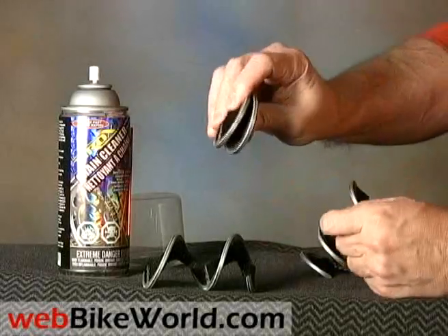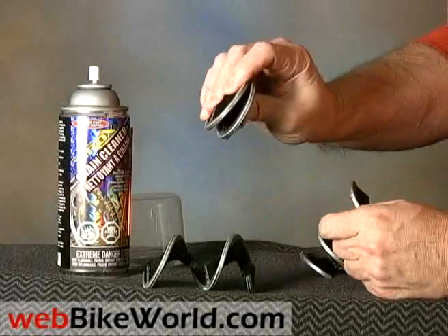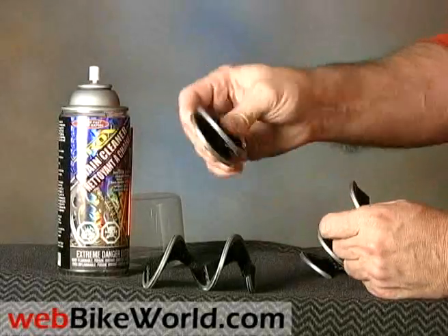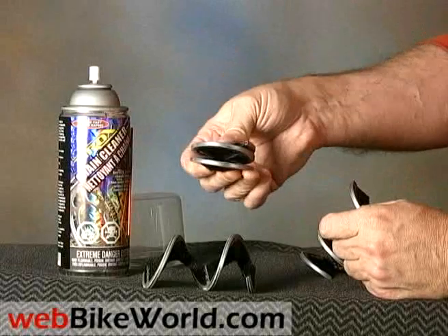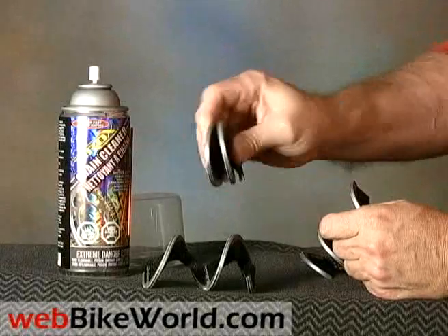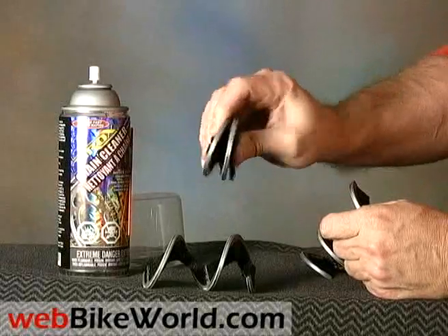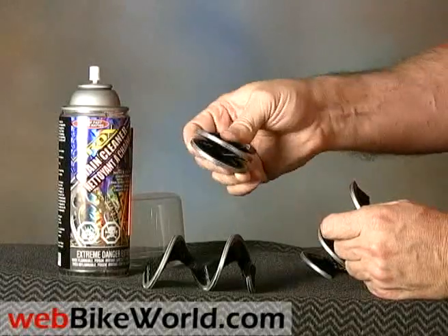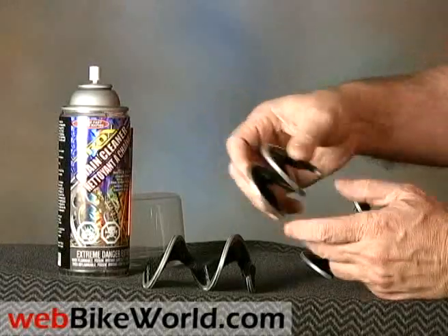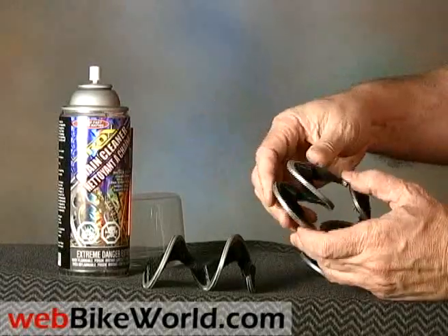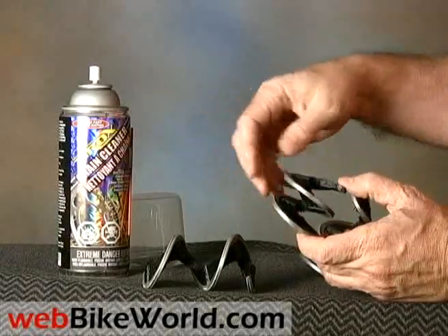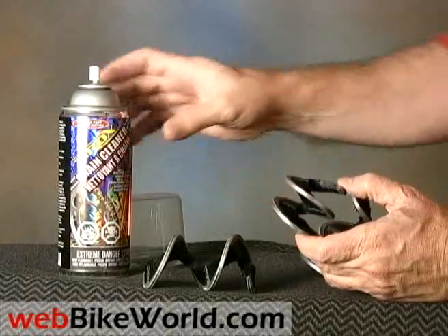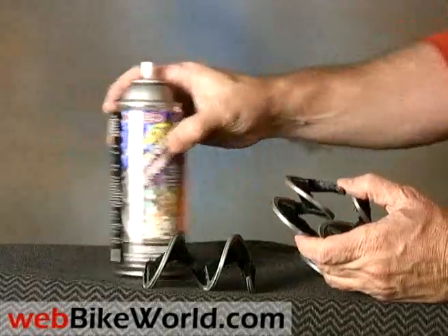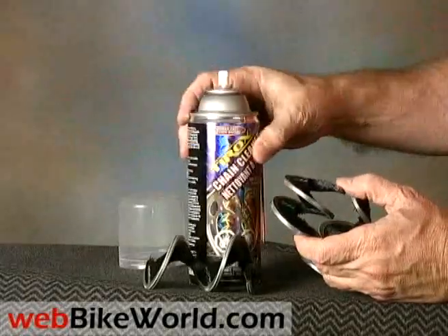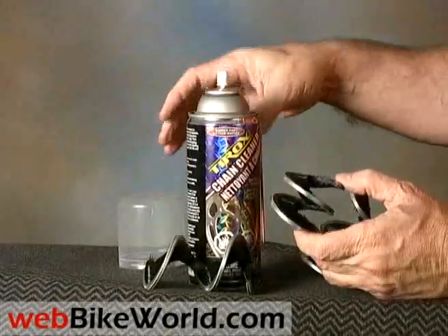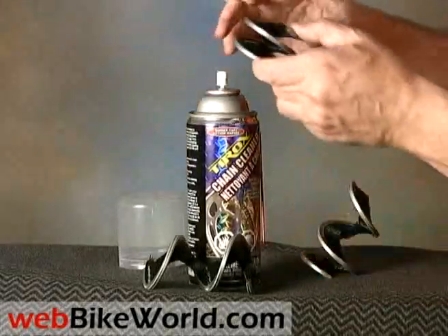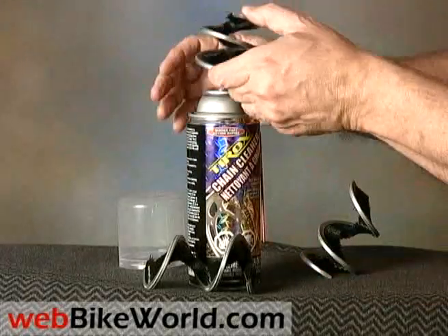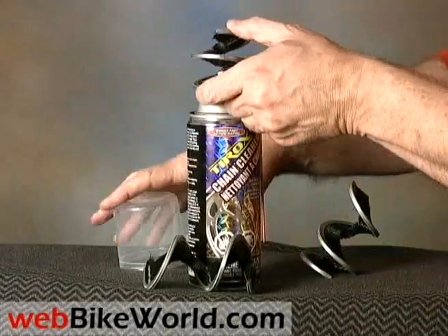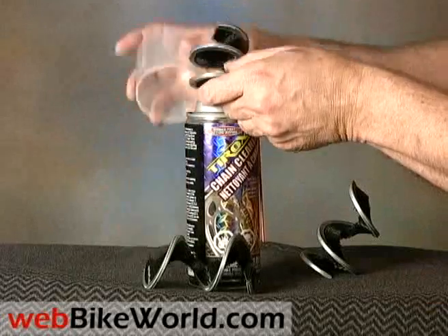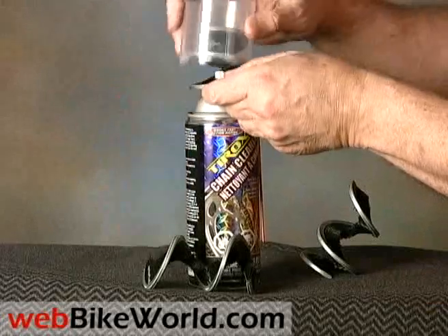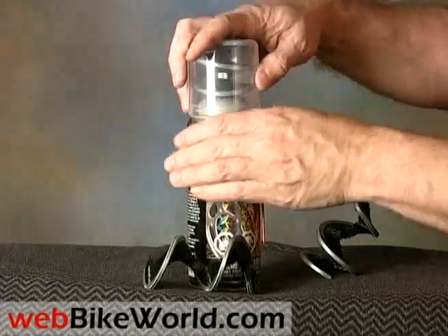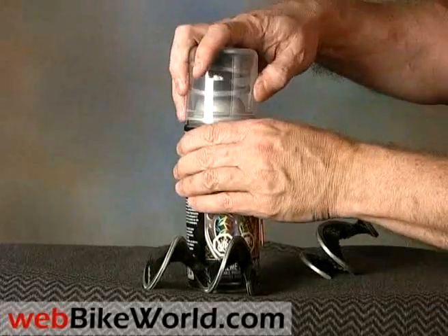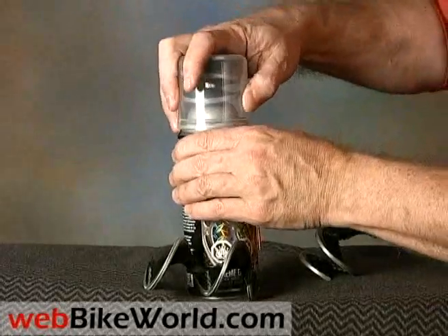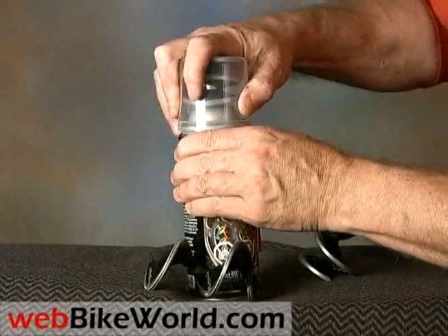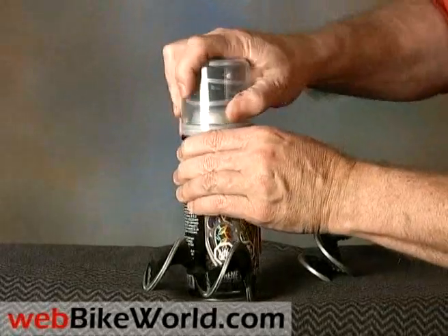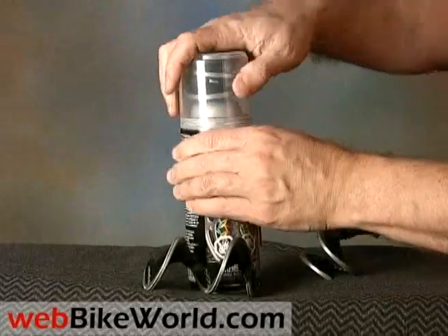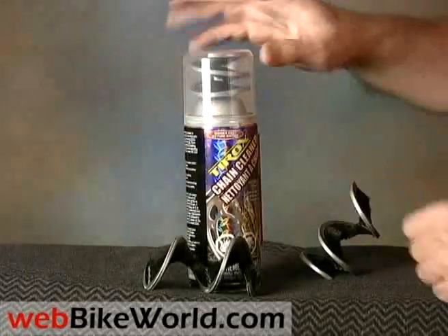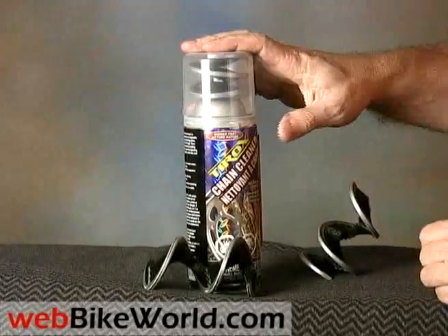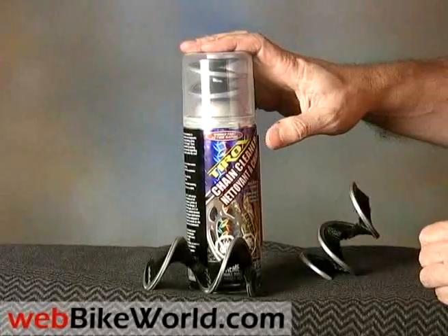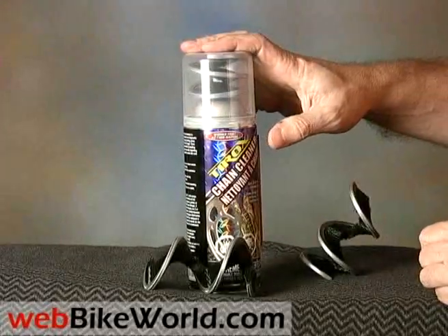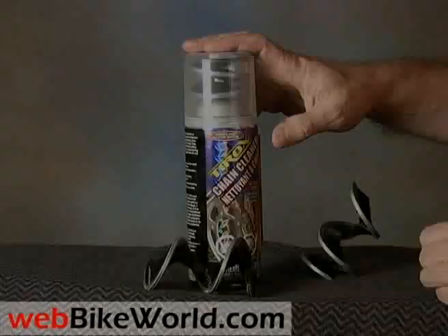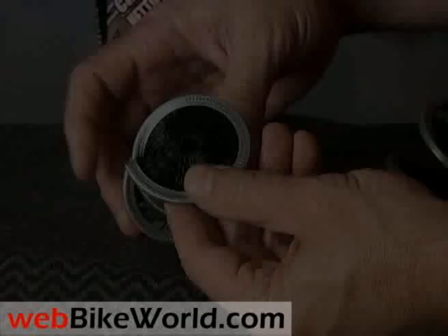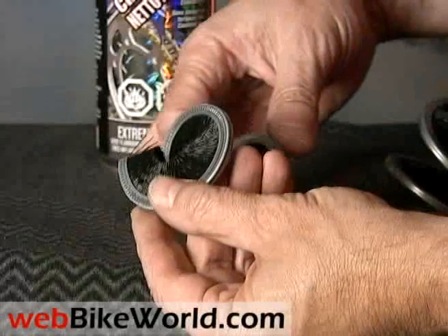The brush can be squeezed down to a fairly small thickness, and it stows inside the cap on the can, or it can be stored in a baggie once it gets dirty and stuffed into a tank bag pocket or under the seat of your bike.